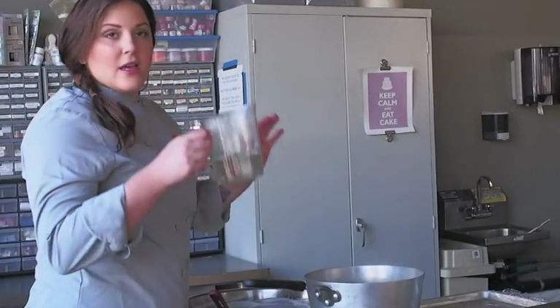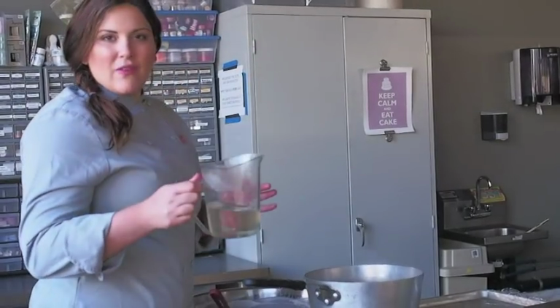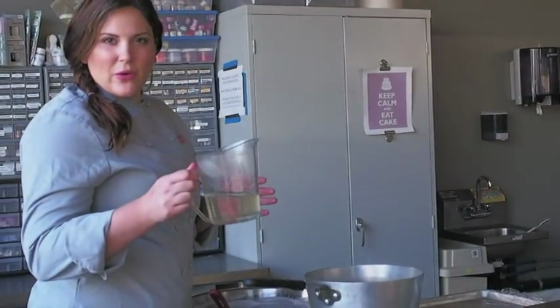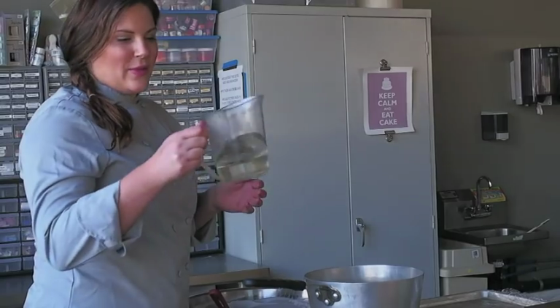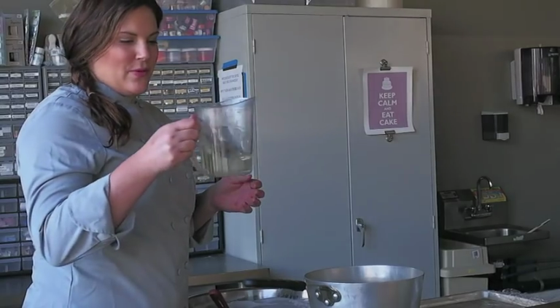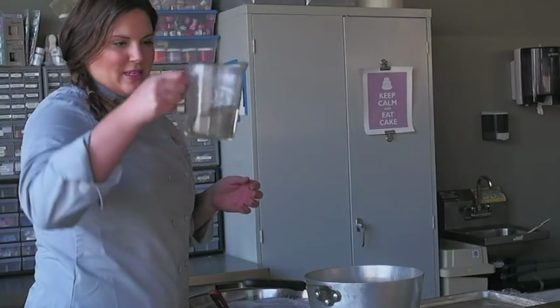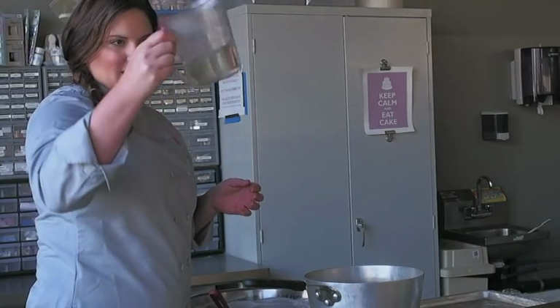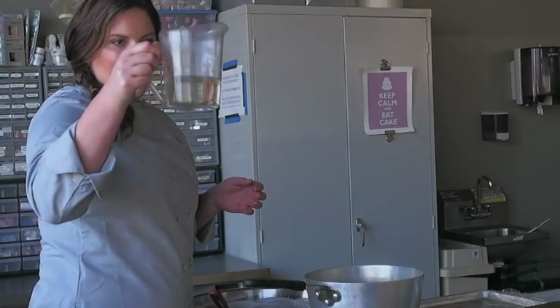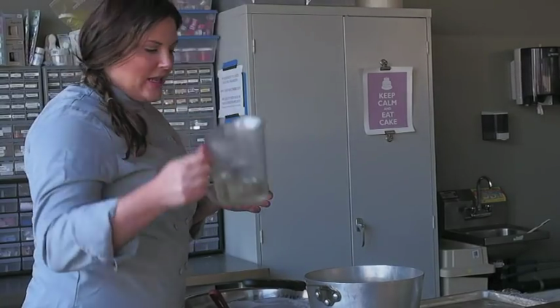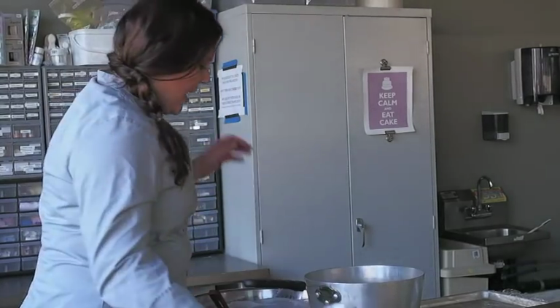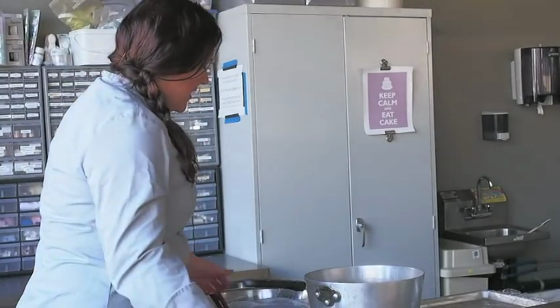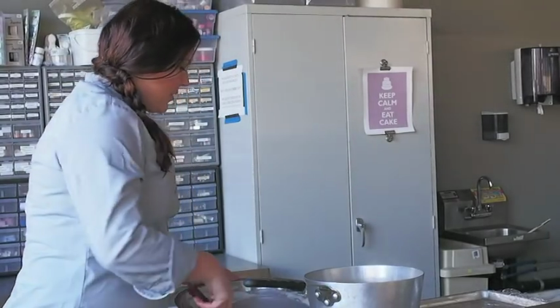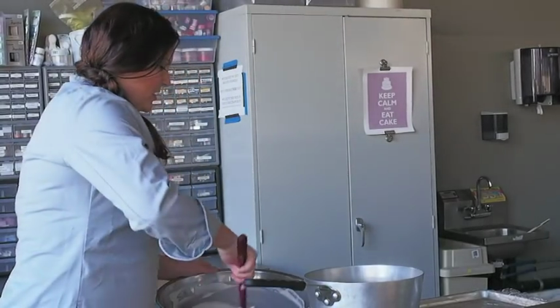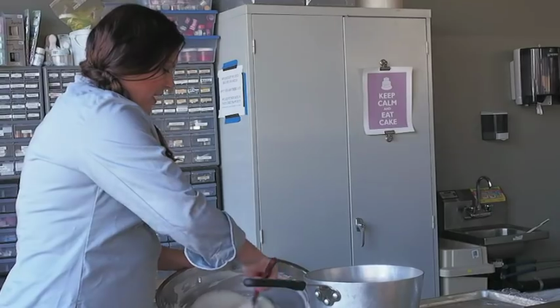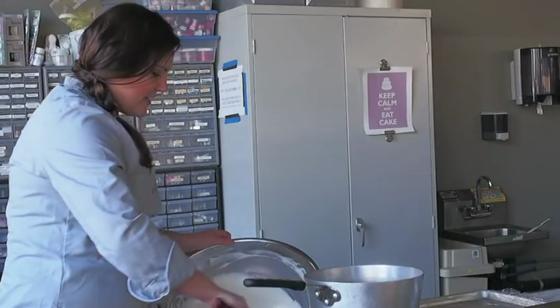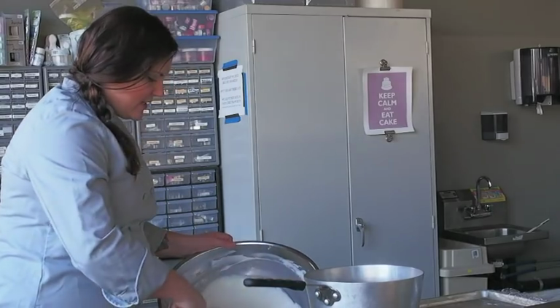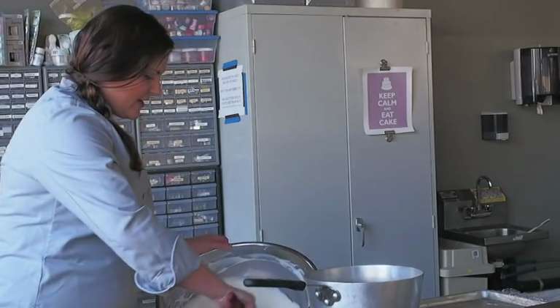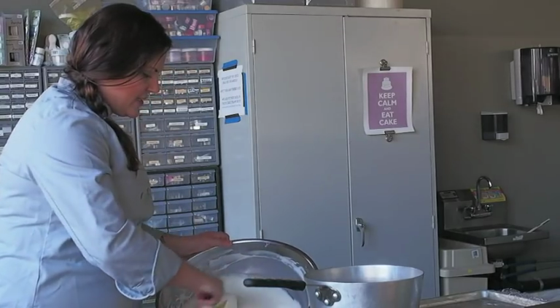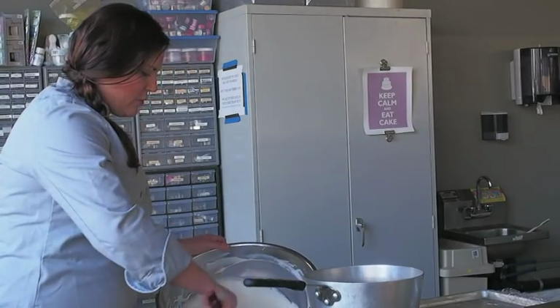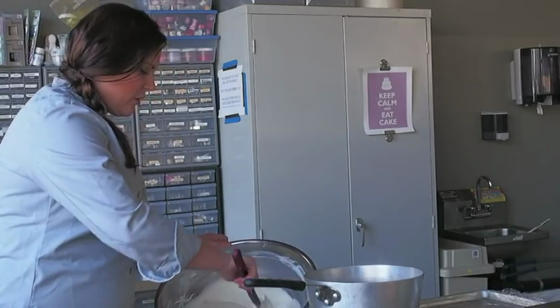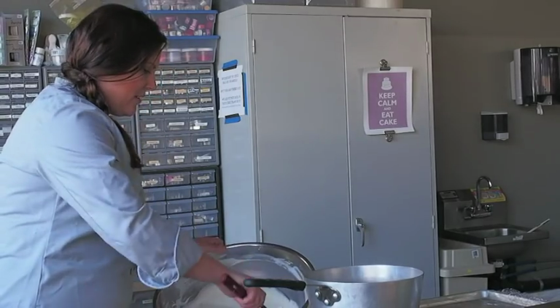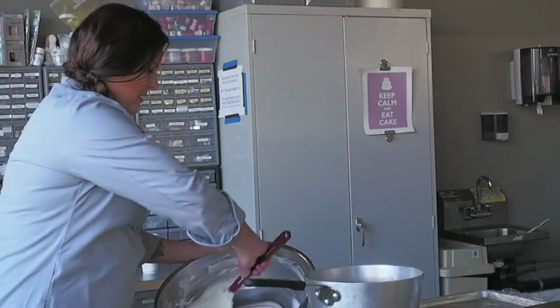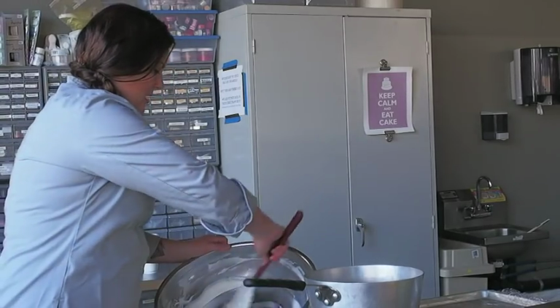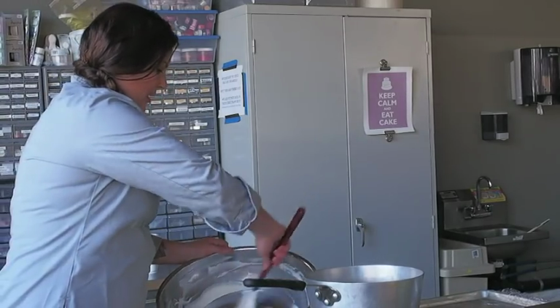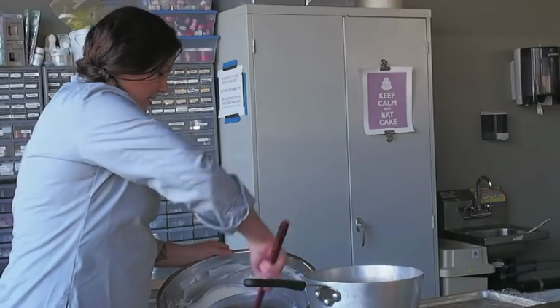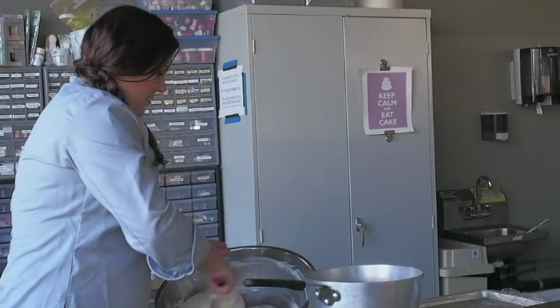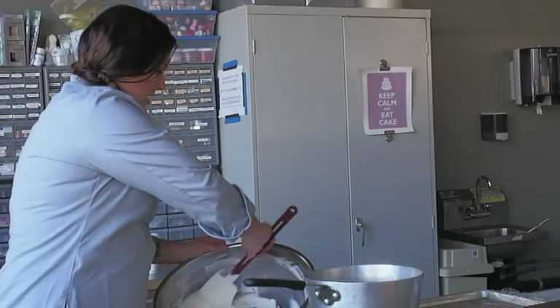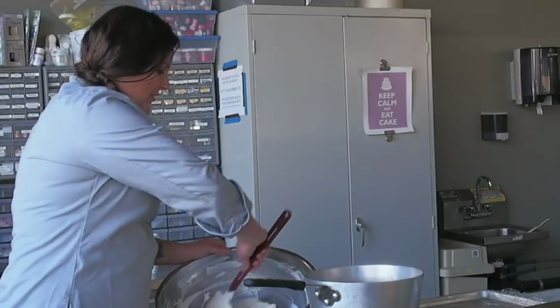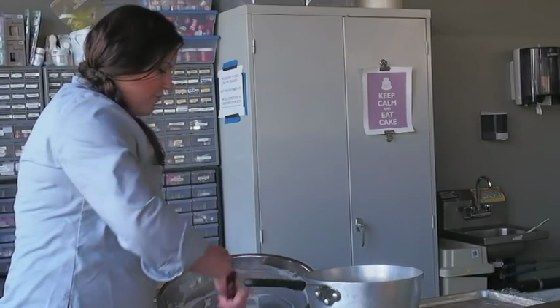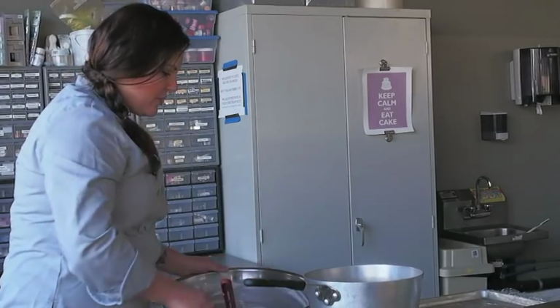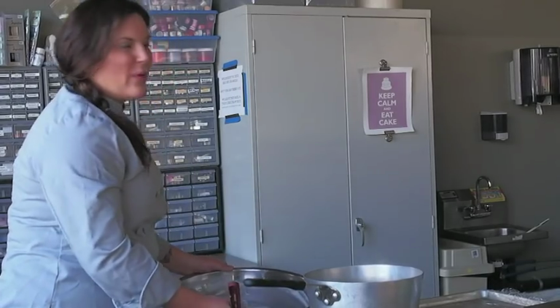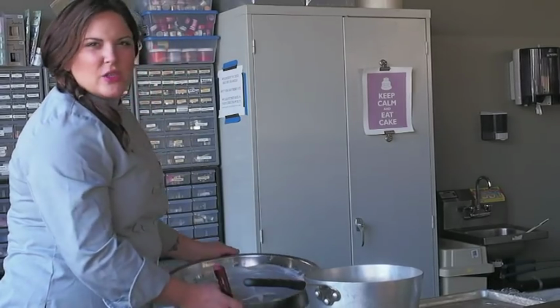Now I've got my corn syrup heated up. You can see it's nice and liquidy. I'm going to go ahead and put my chocolate back on the heat. As you can see, it's gotten nice and smooth and creamy, so it's not overheated. You don't want to temper this, but you don't want it to get too hot.